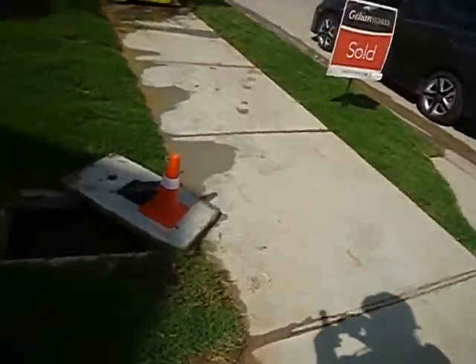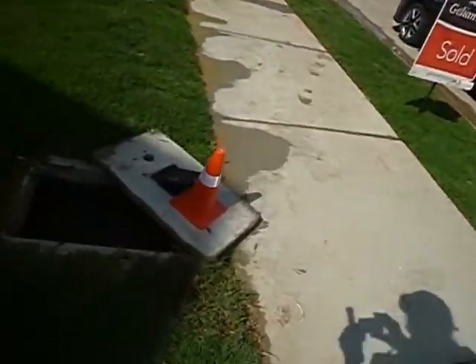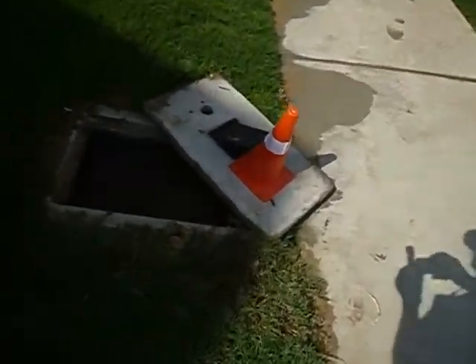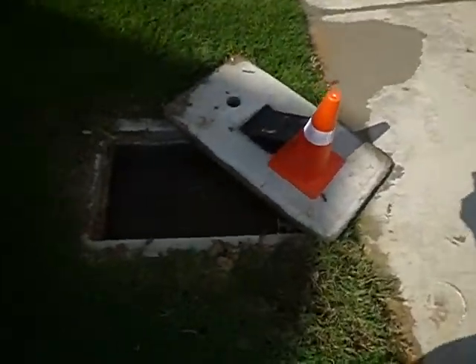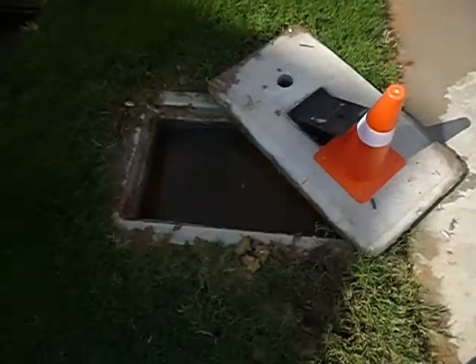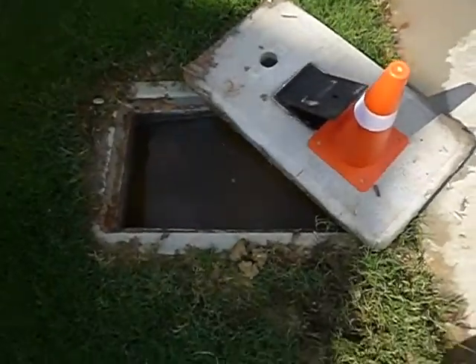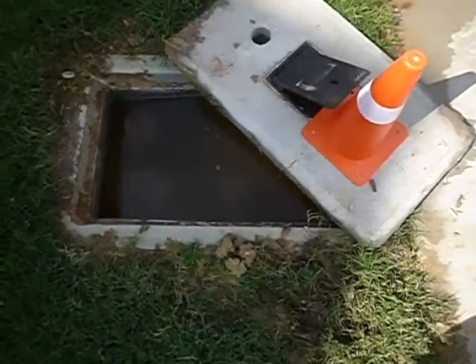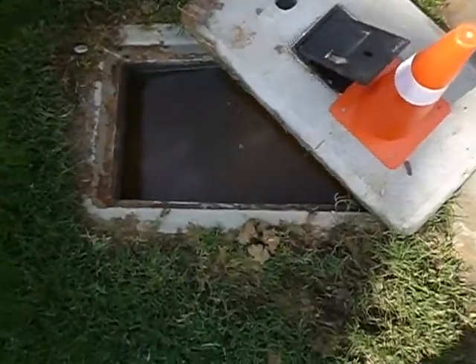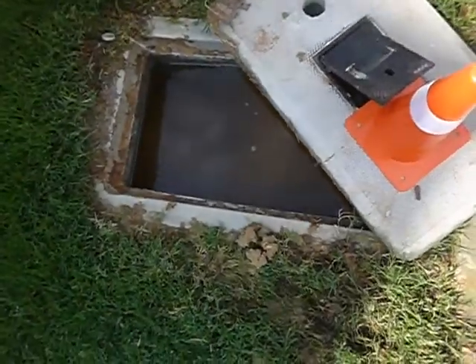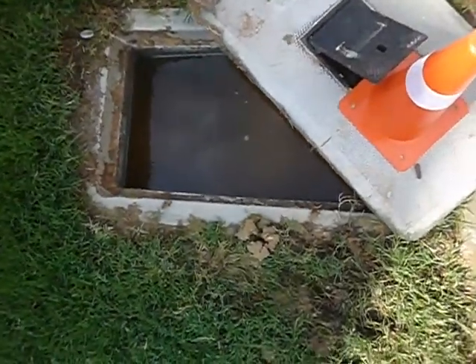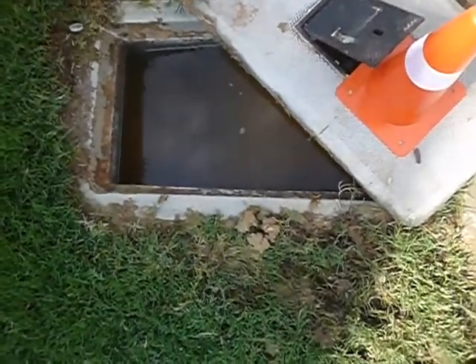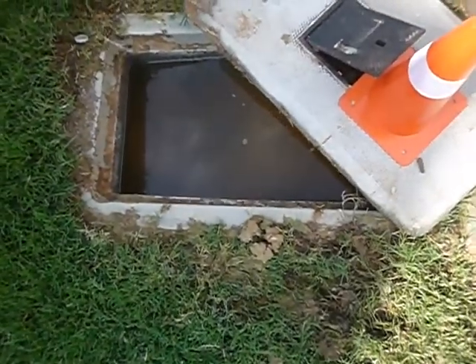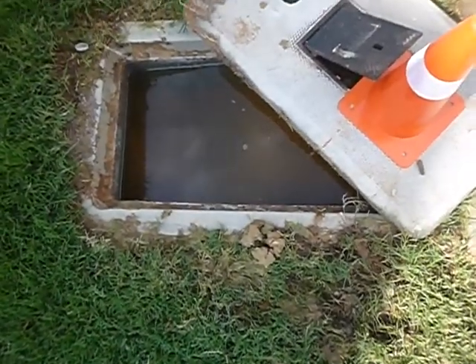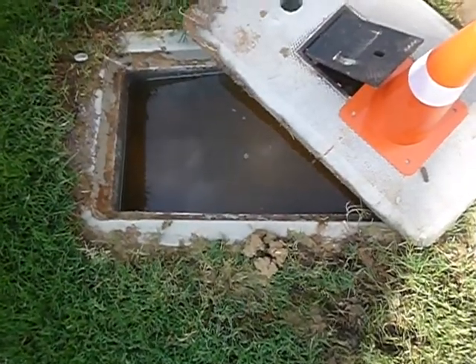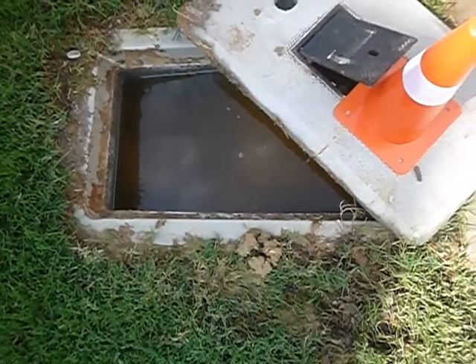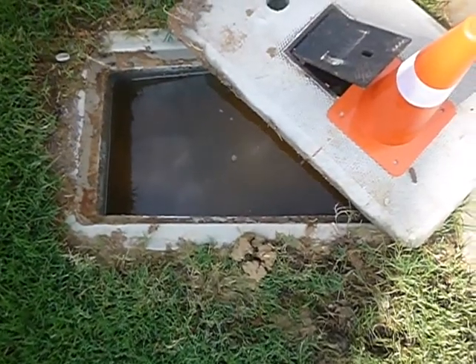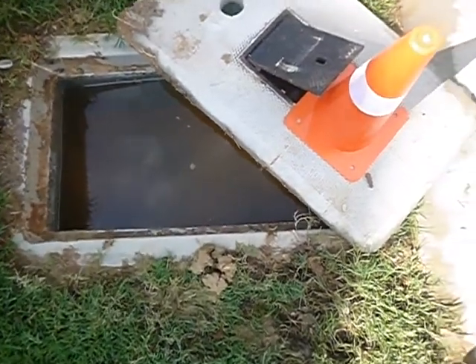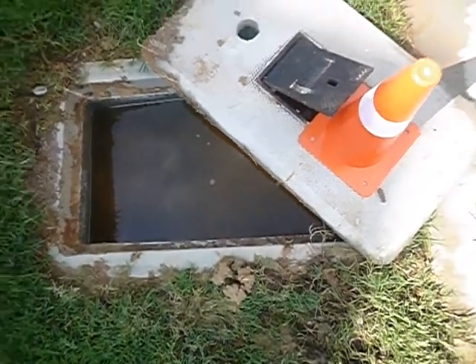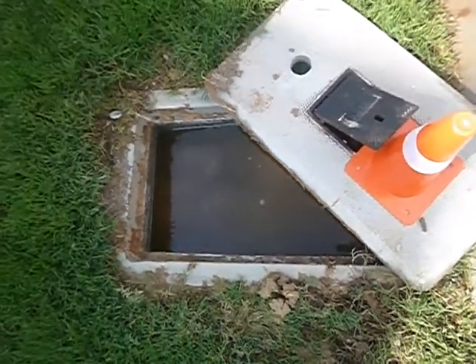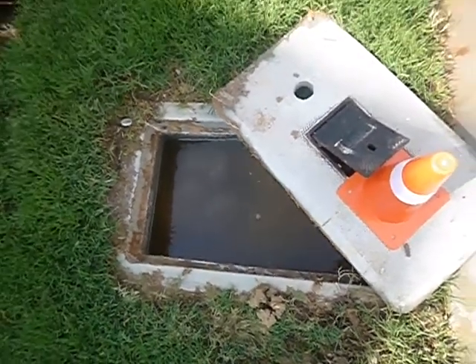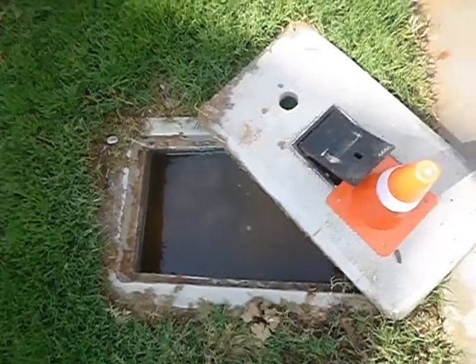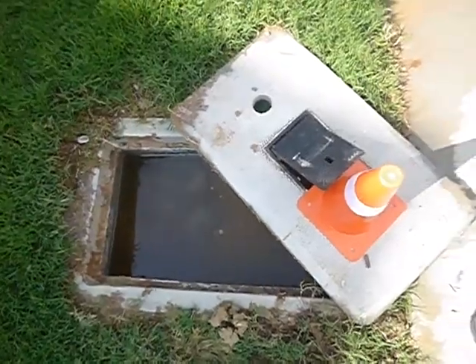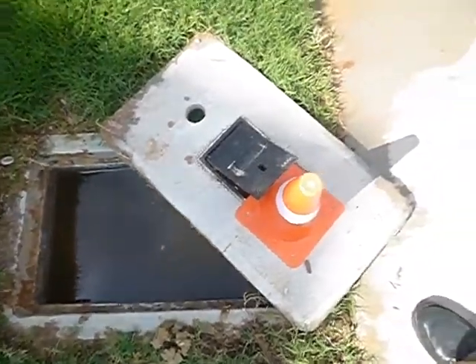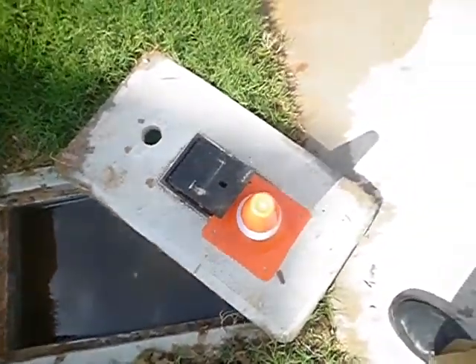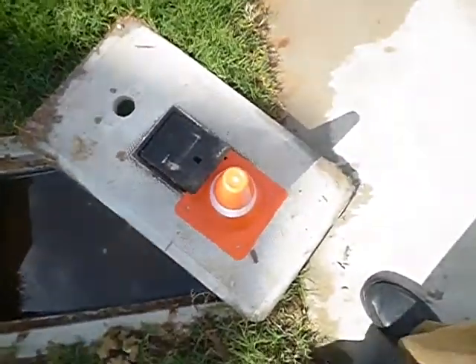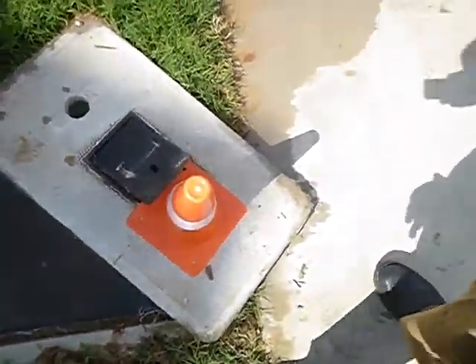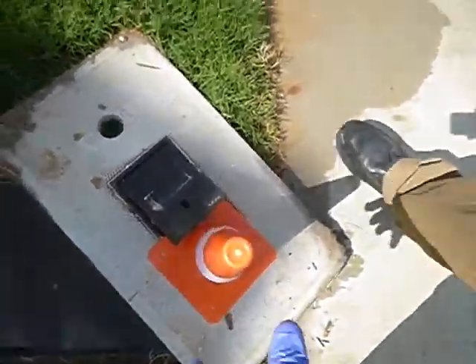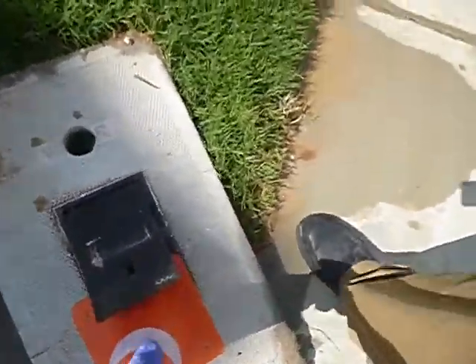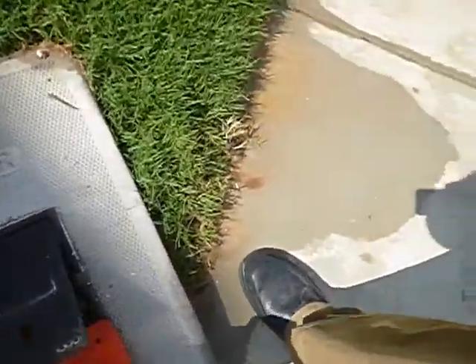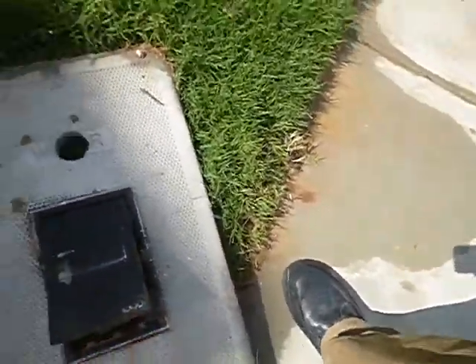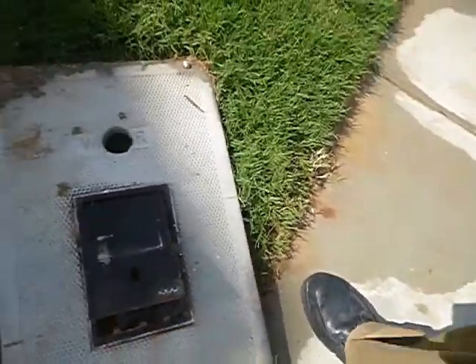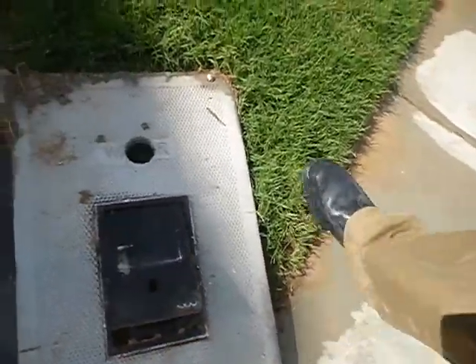I can't really do a water check on the meter because the water is so dirty. I just wanted to see that valve move, but I didn't.